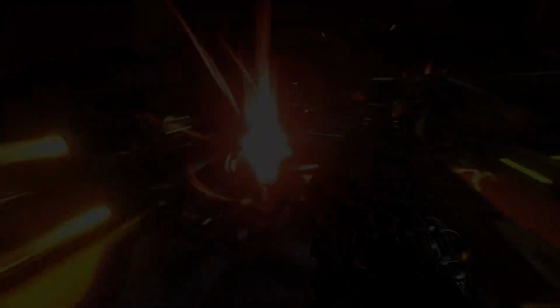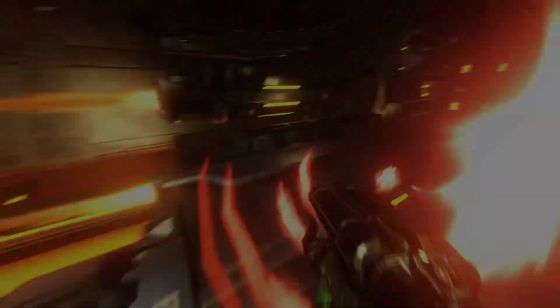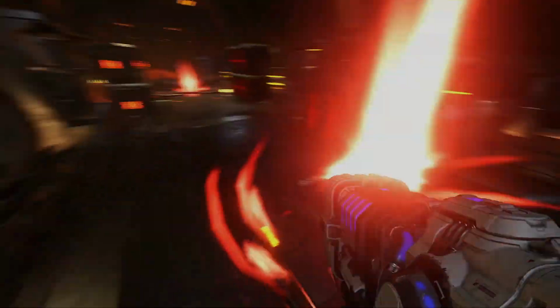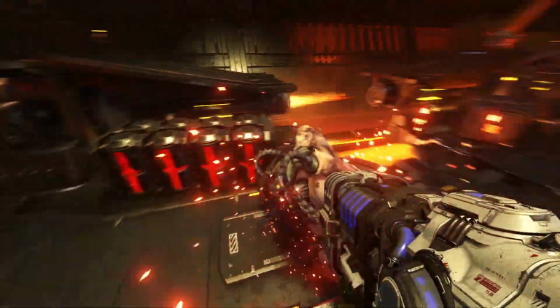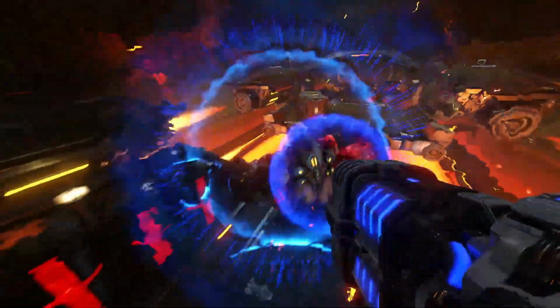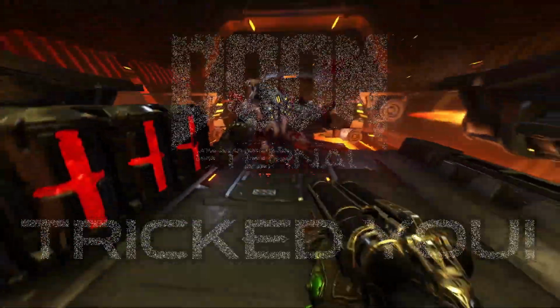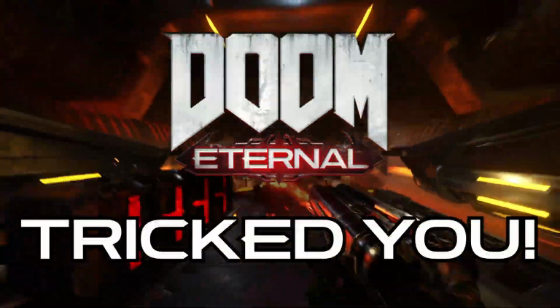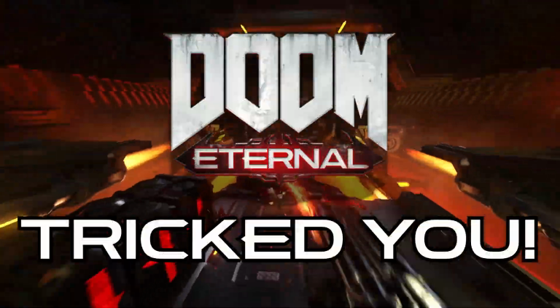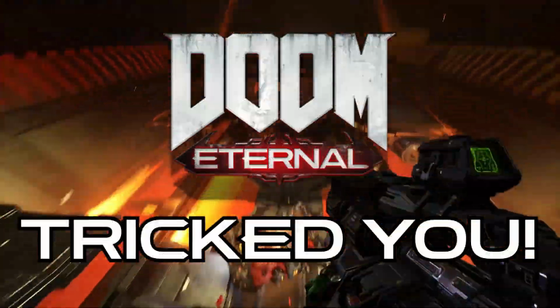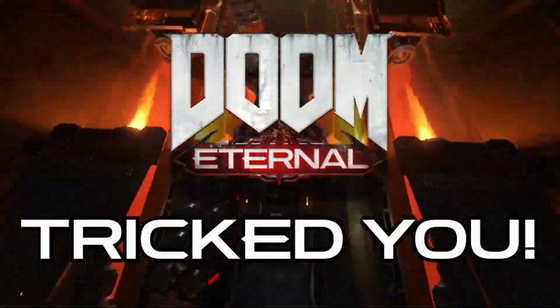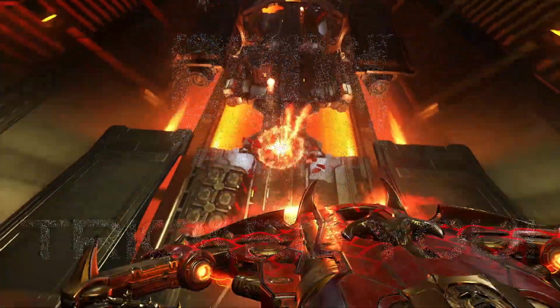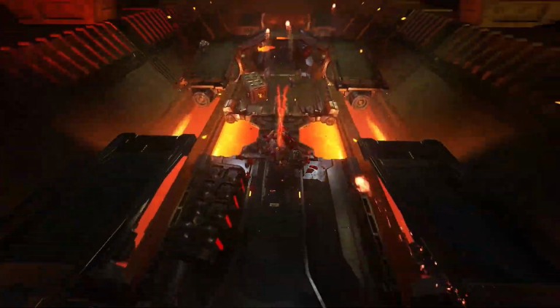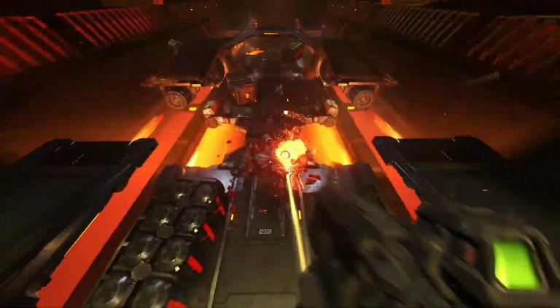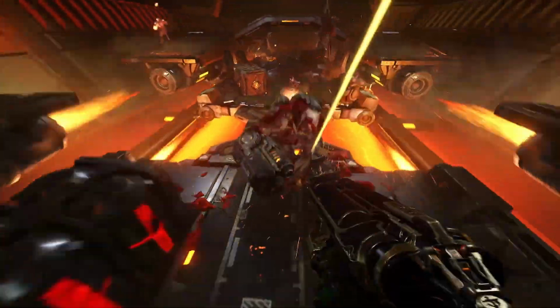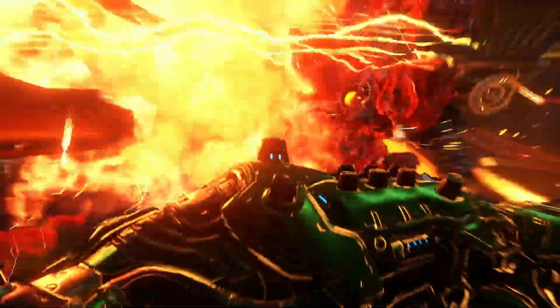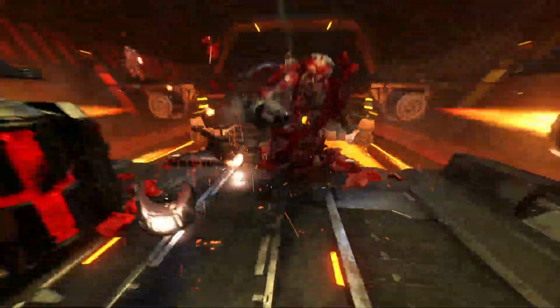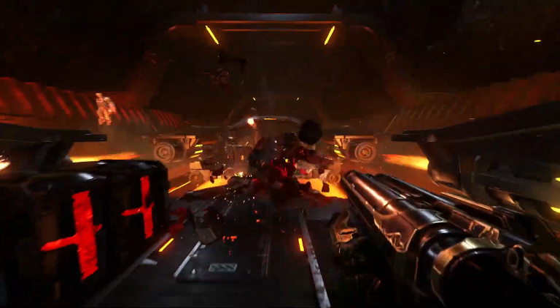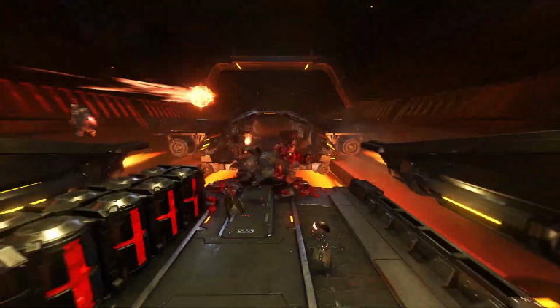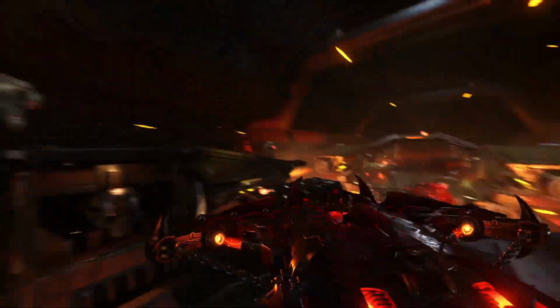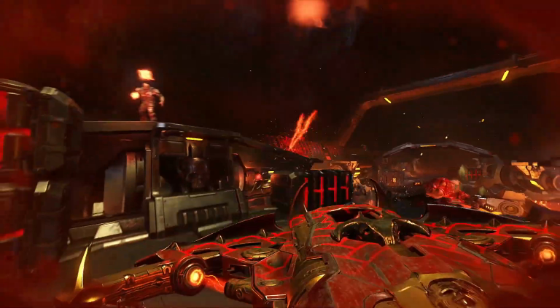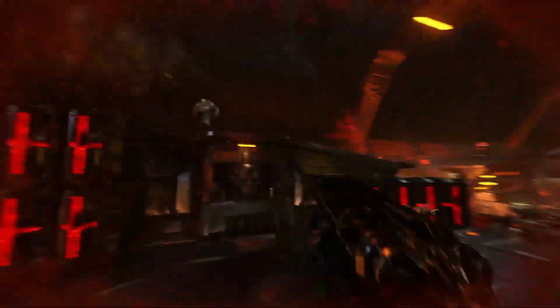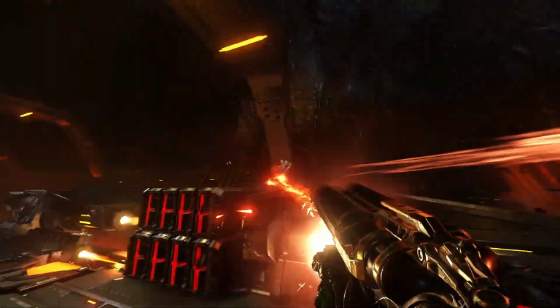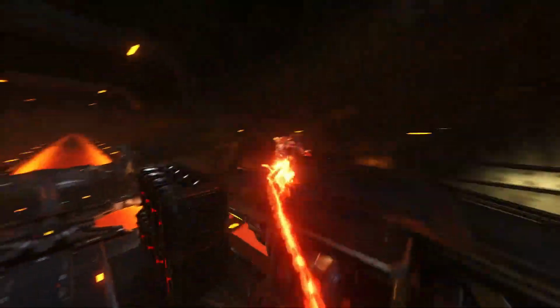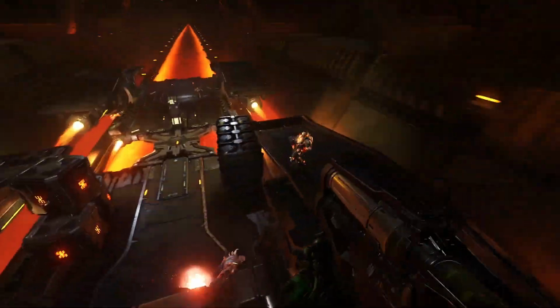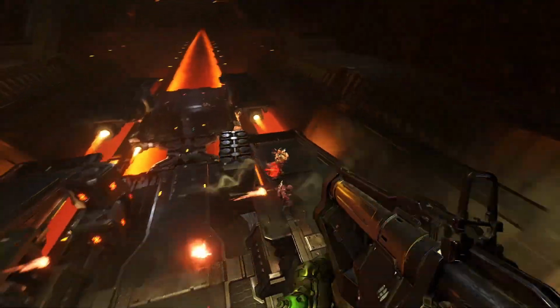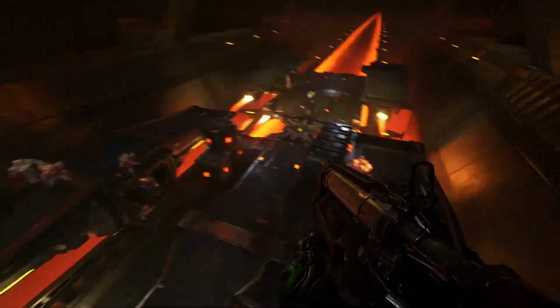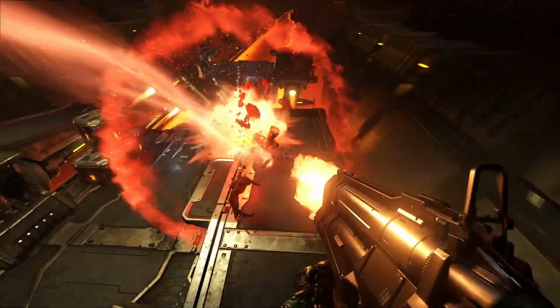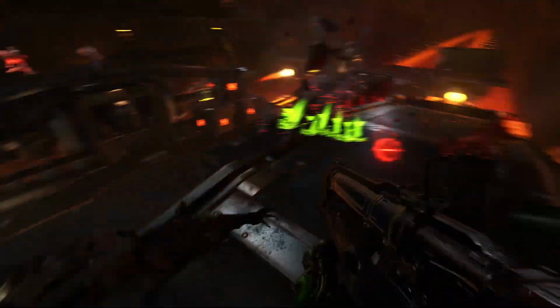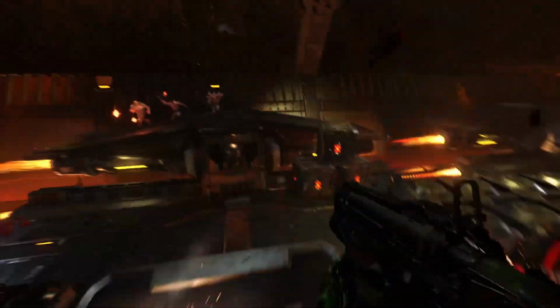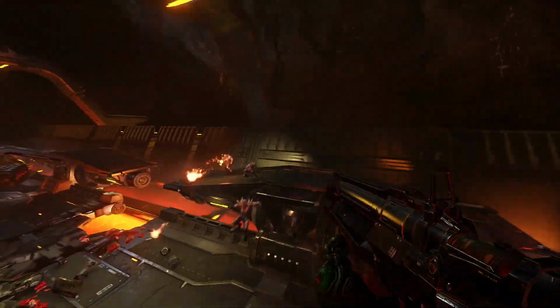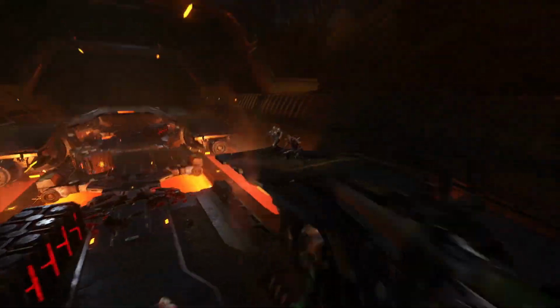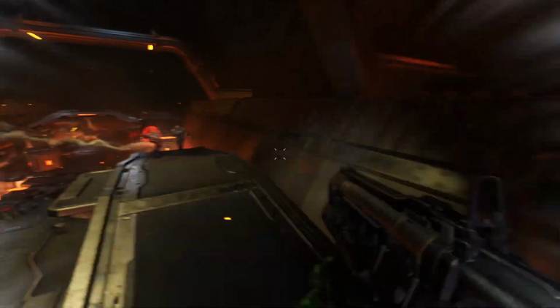Don't always believe what you see, for this train car fight in Doom Eternal functions a lot differently than the game wants you to think. Let's break this car and find out what's really going on underneath the hood.